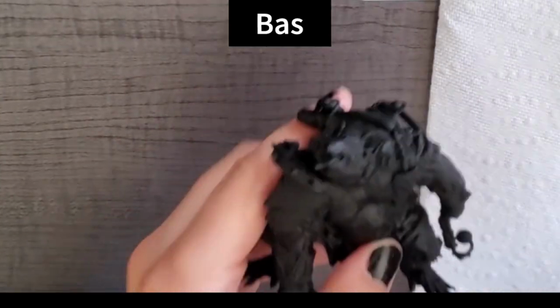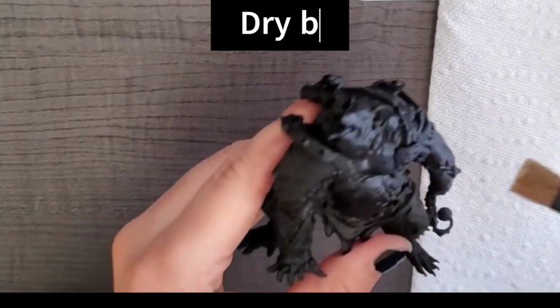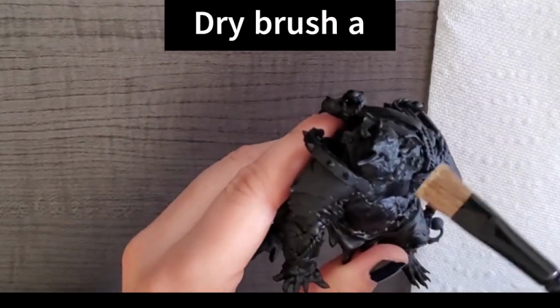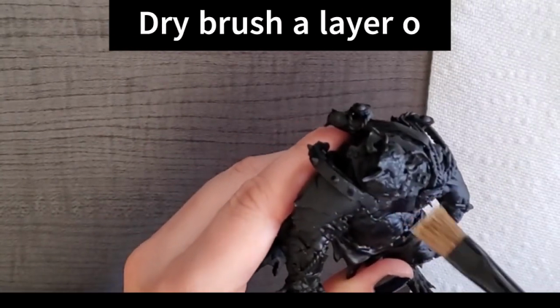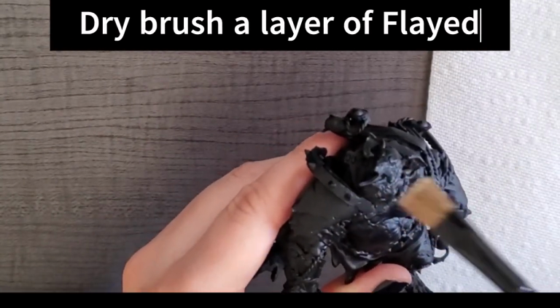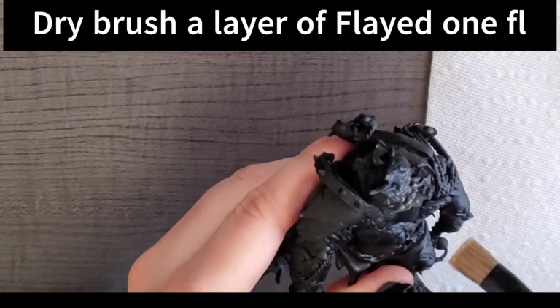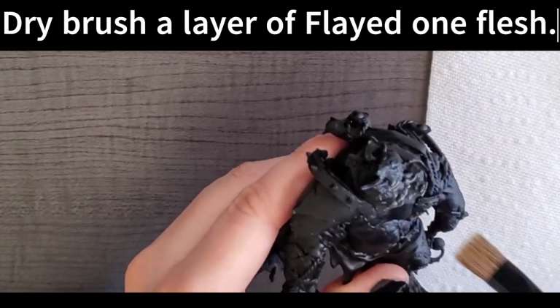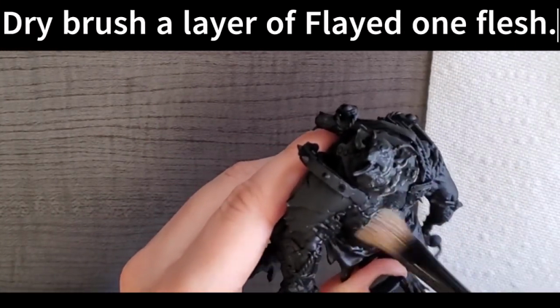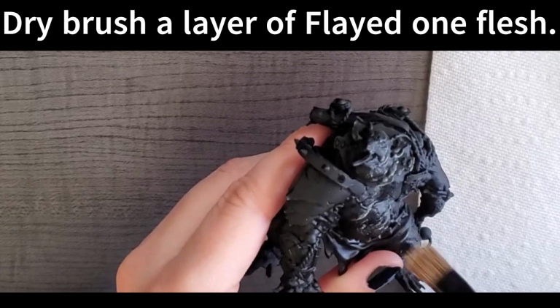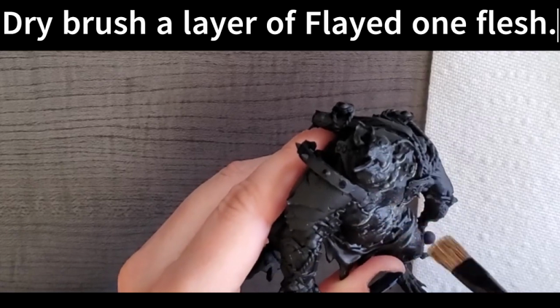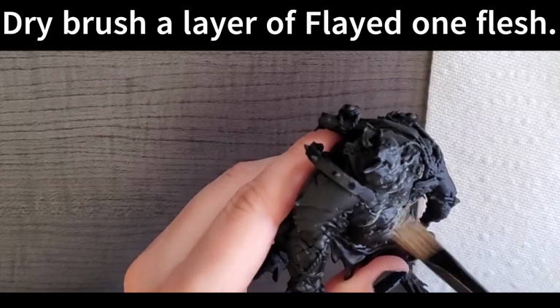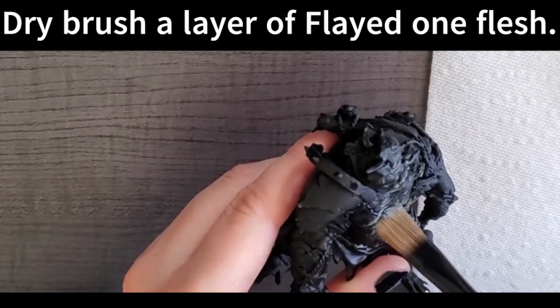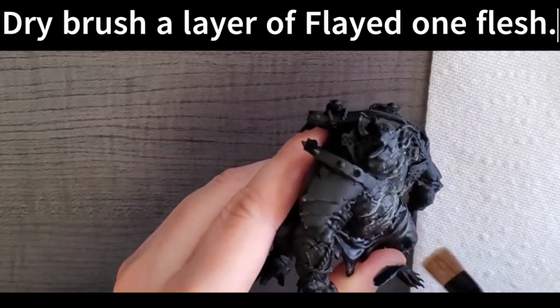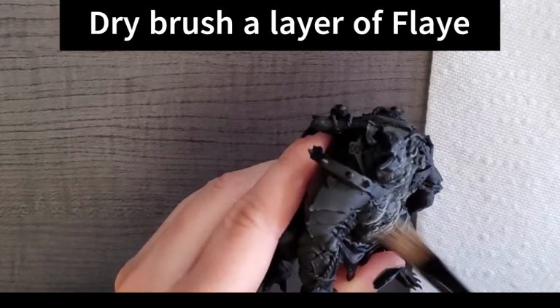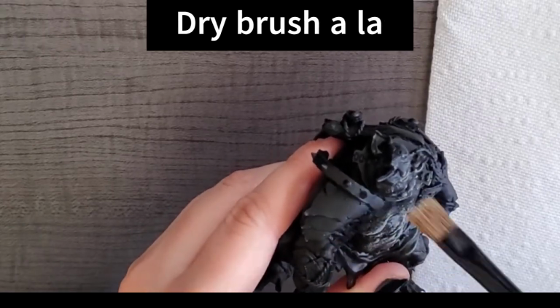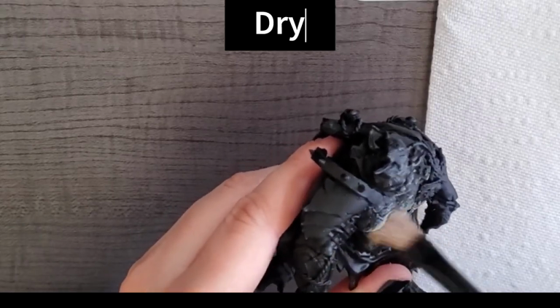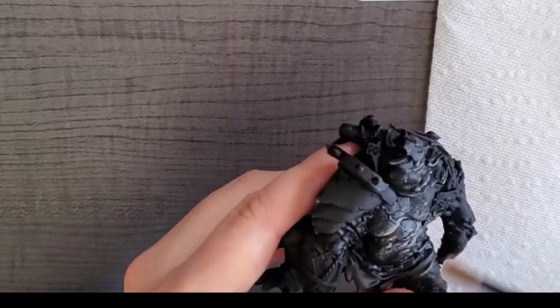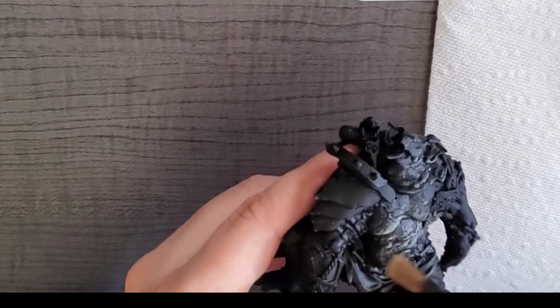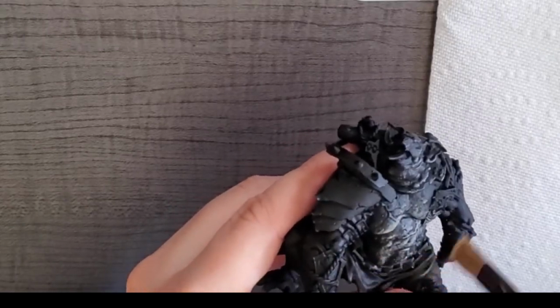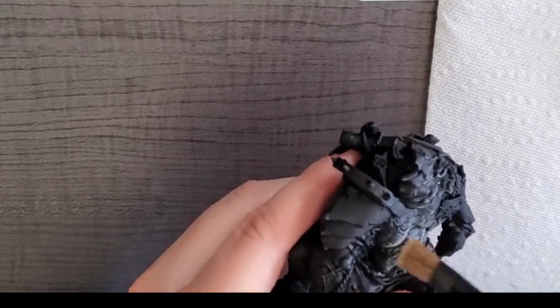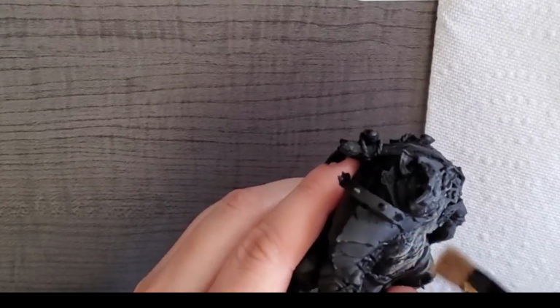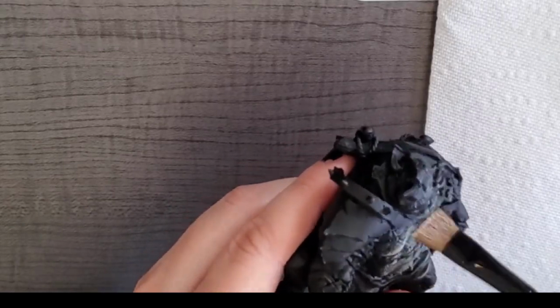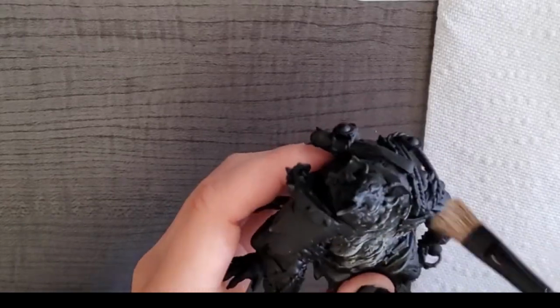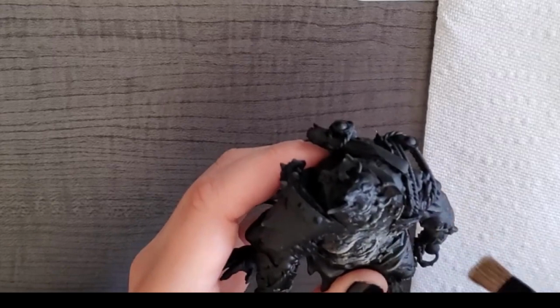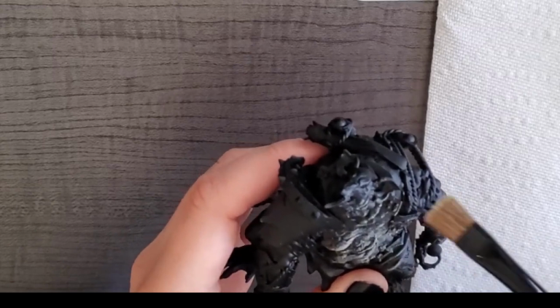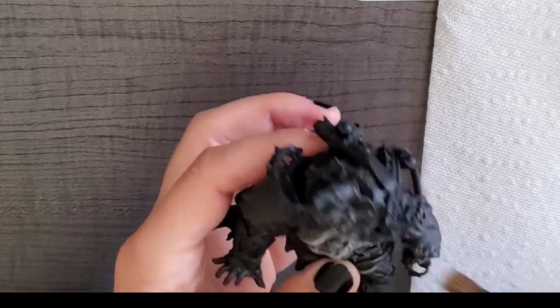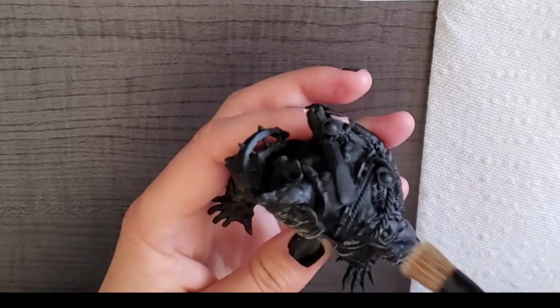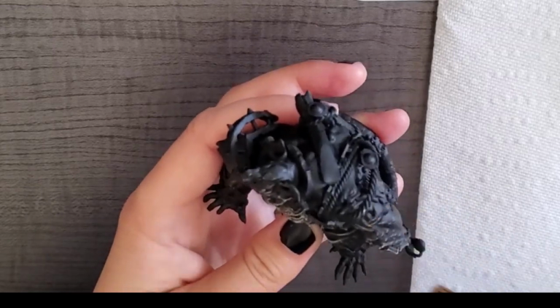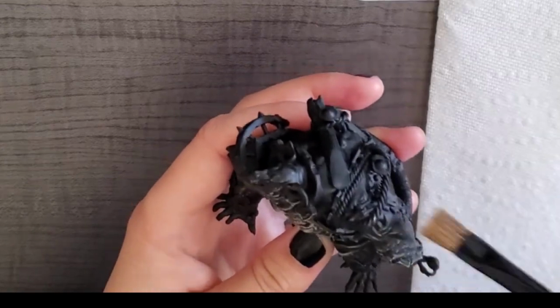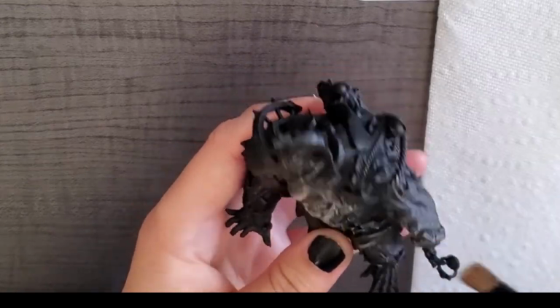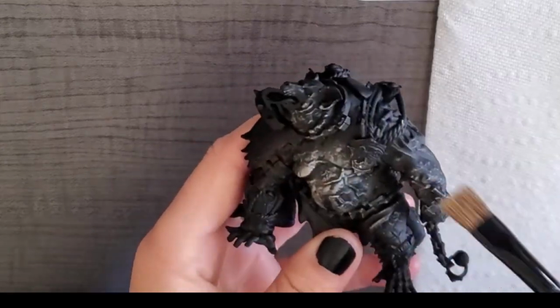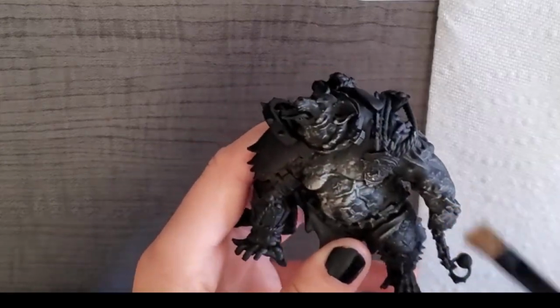You start off with a base coat of Chaos Black. Then we start off by dry brushing some Flayed One Flesh. I had recently taken a dry brushing class, so I was really excited to dry brush this model.